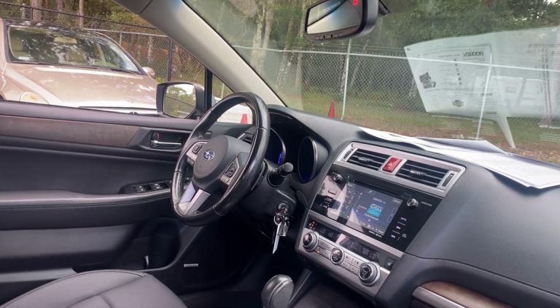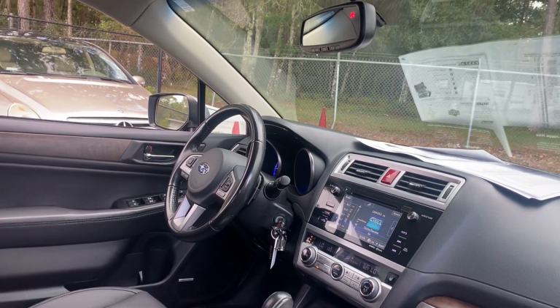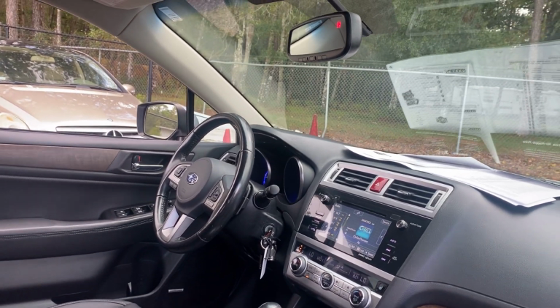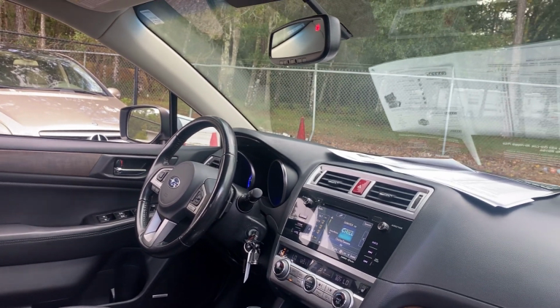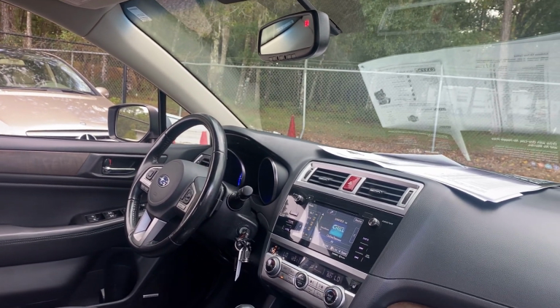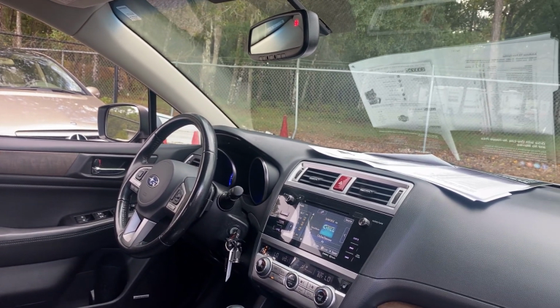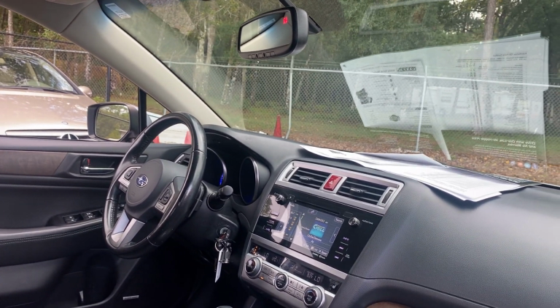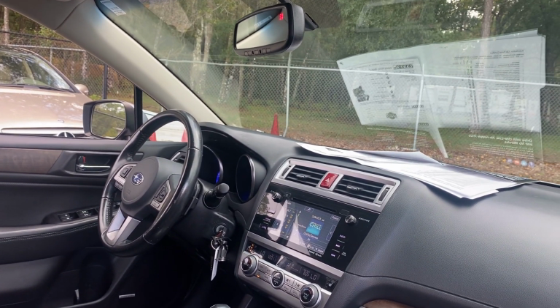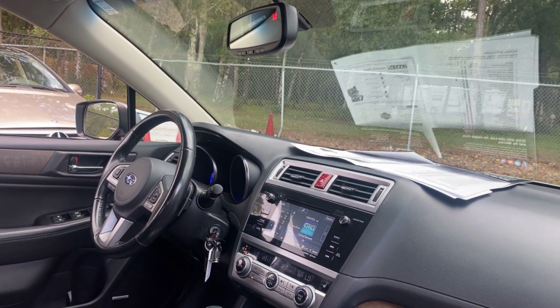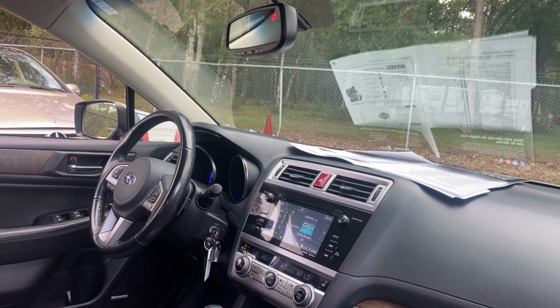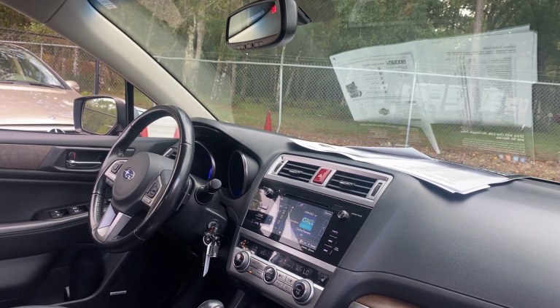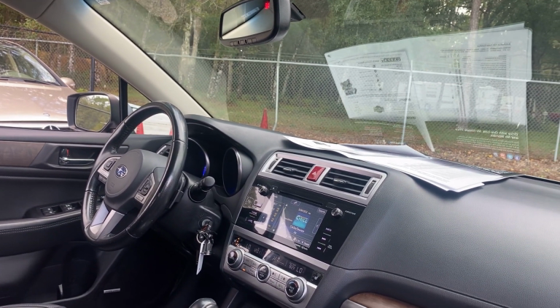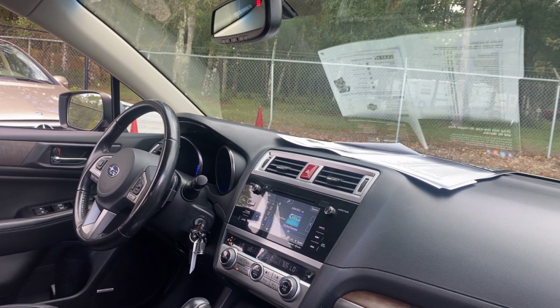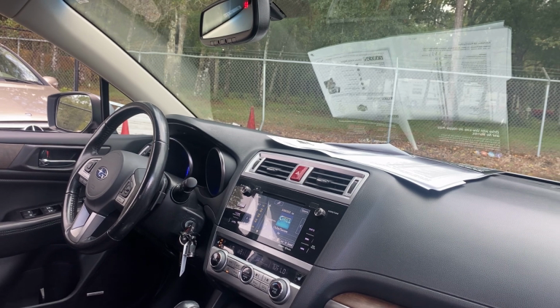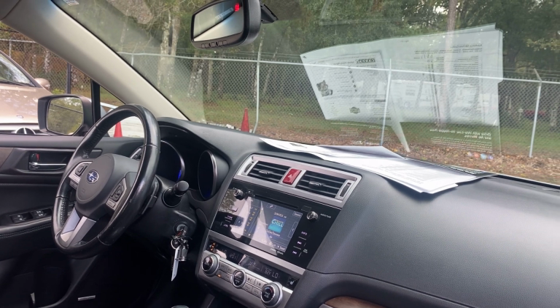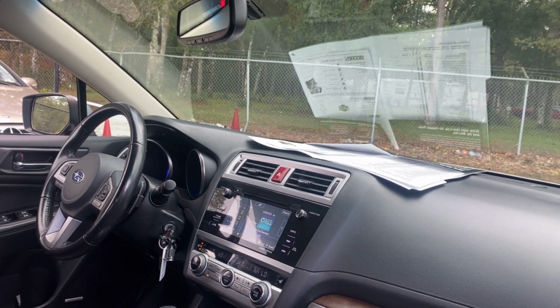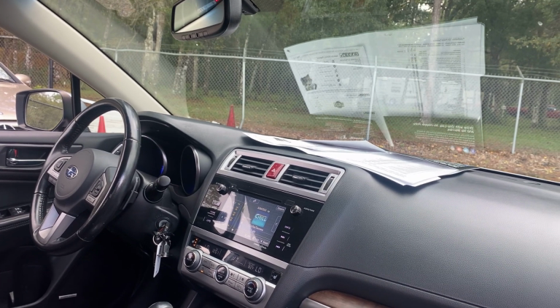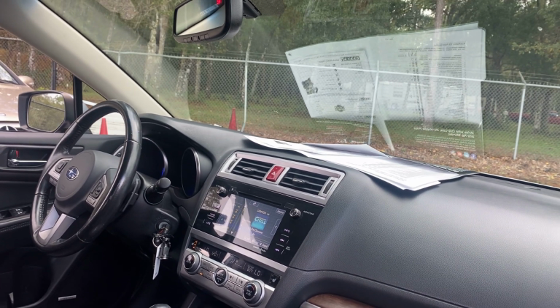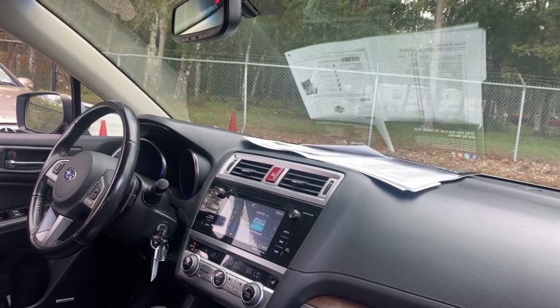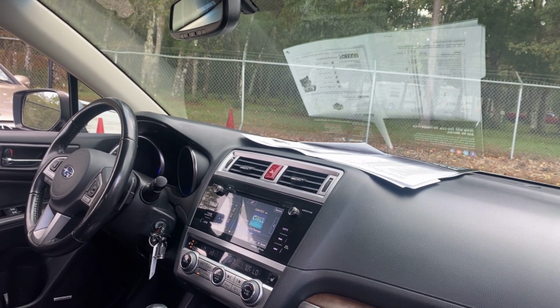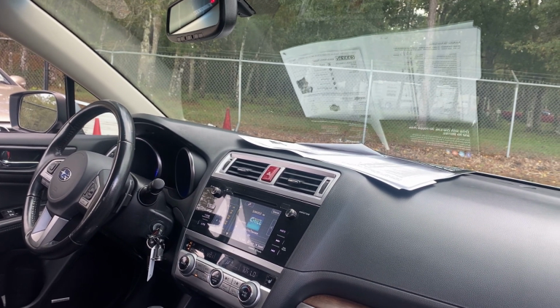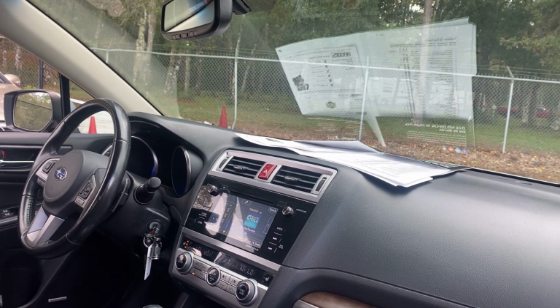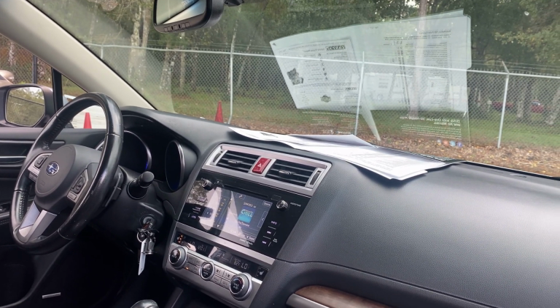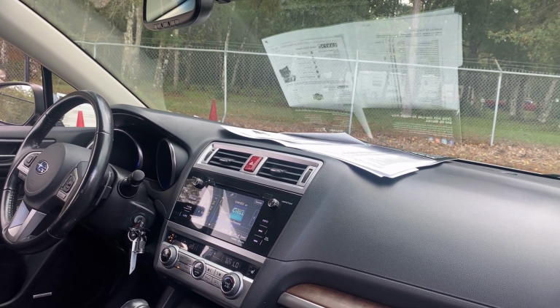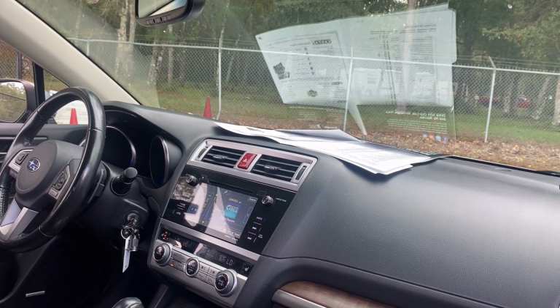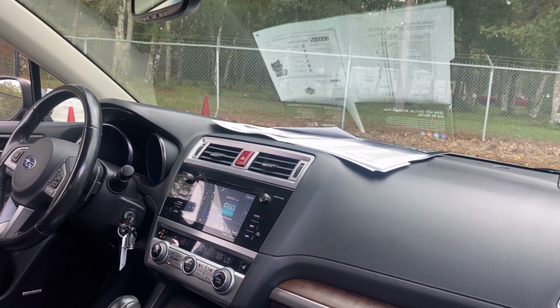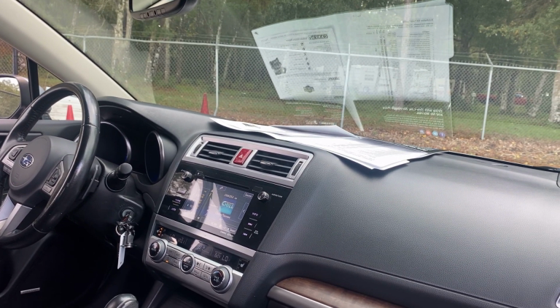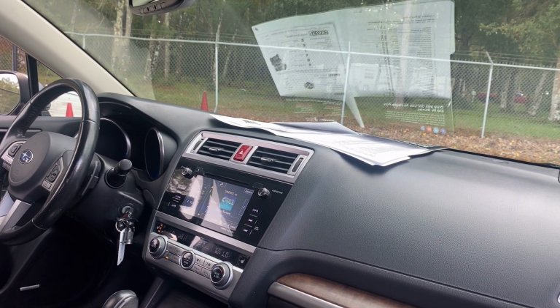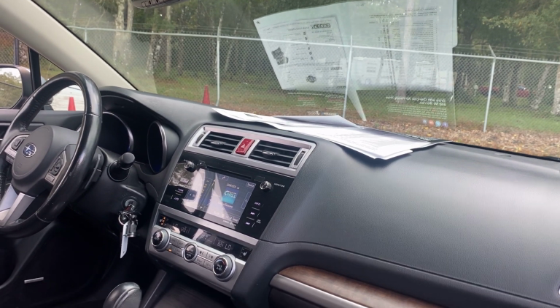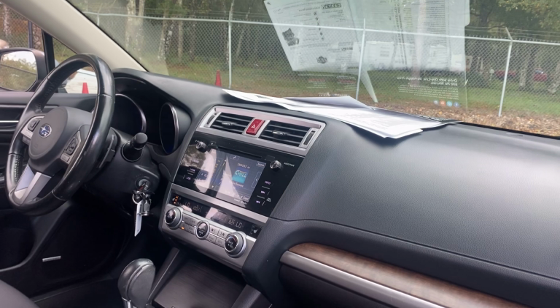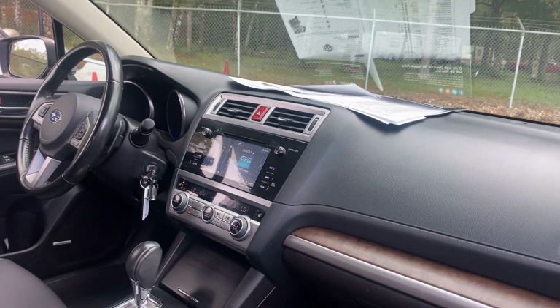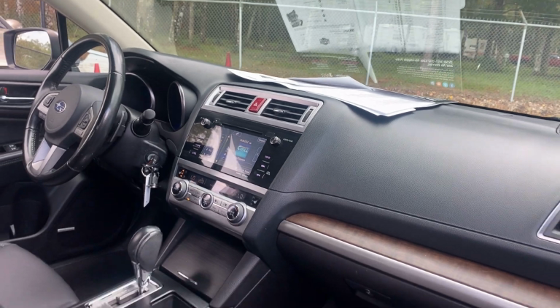It features Harman Kardon audio, a leather-wrapped steering wheel, cruise control, Bluetooth for a cell phone, paddle shifters, heated seats, satellite radio, and electronic climate control.